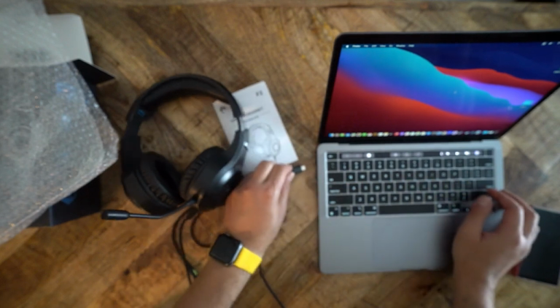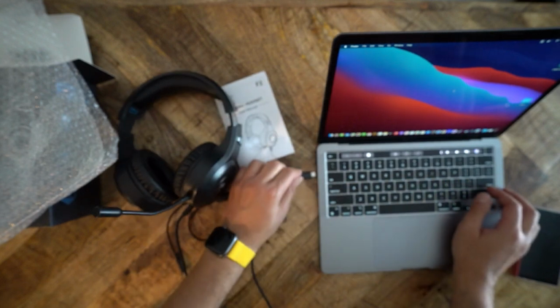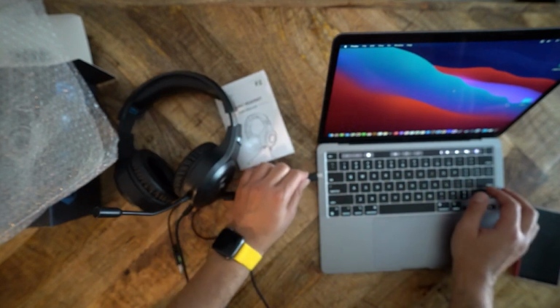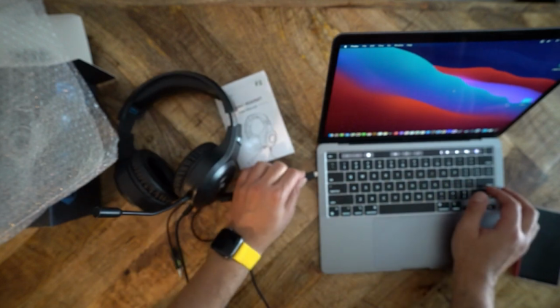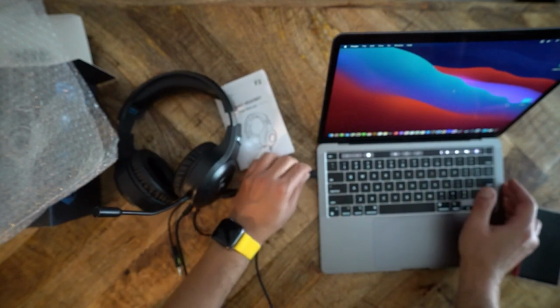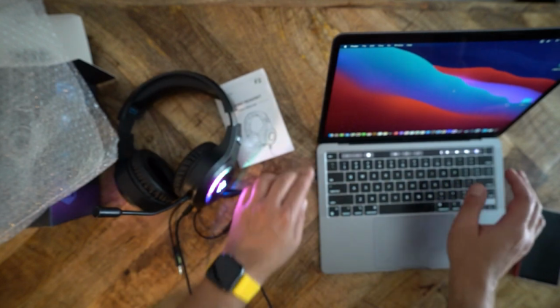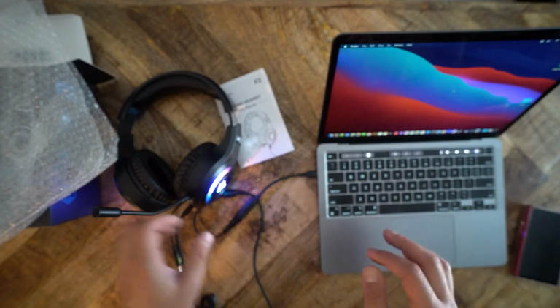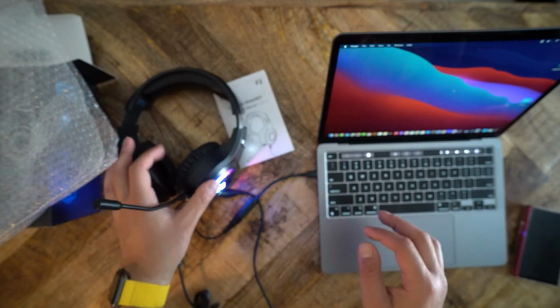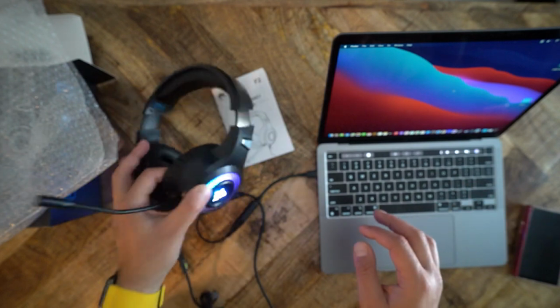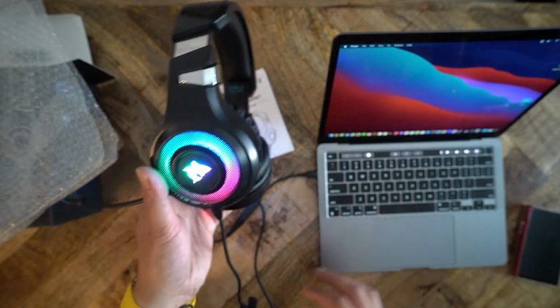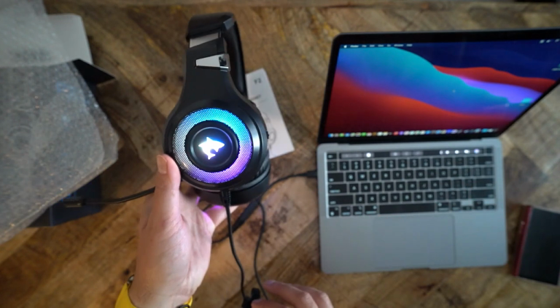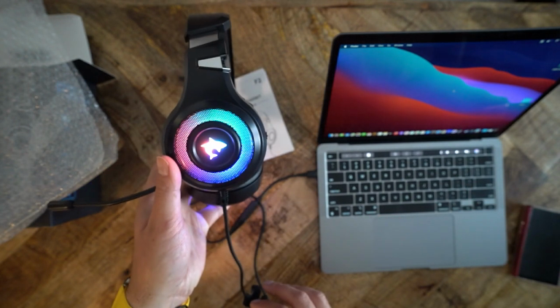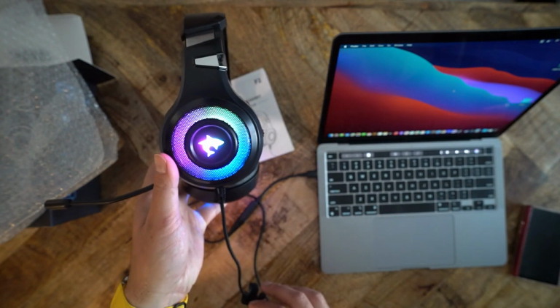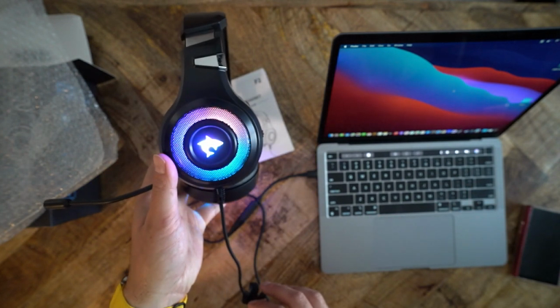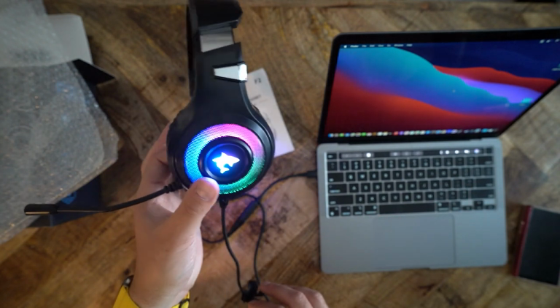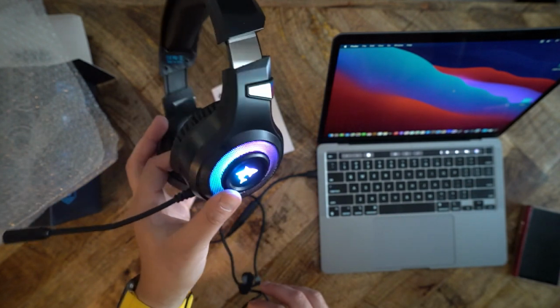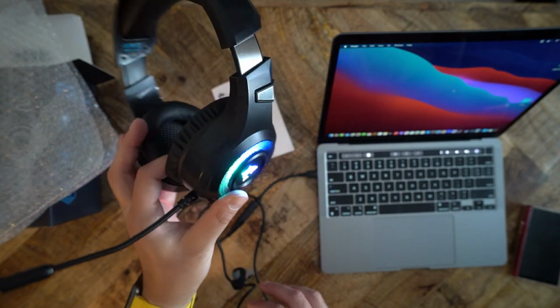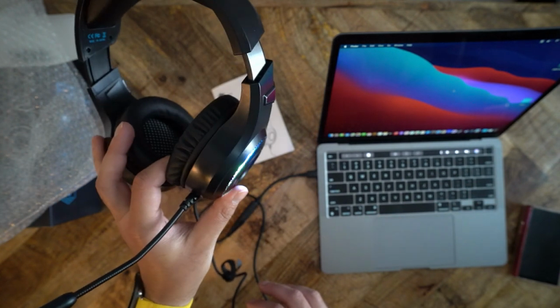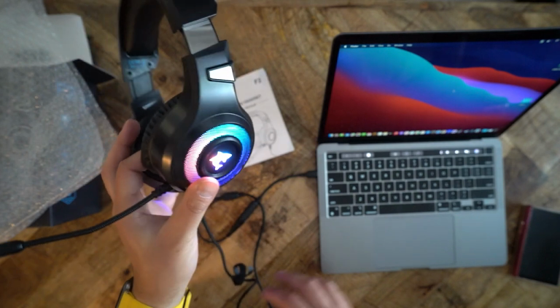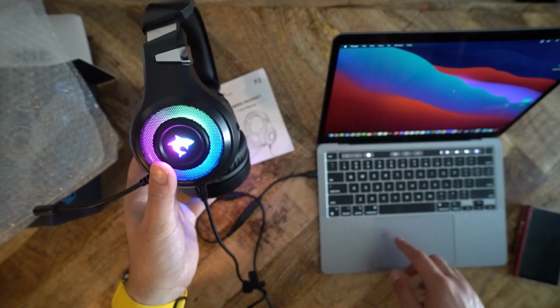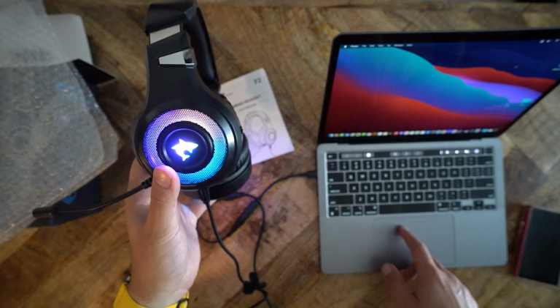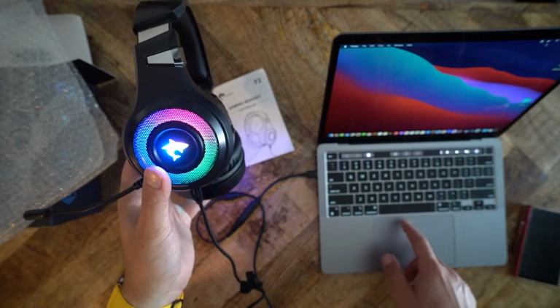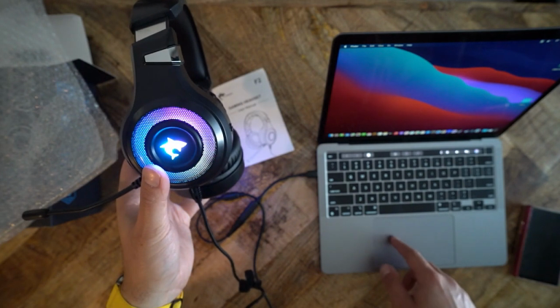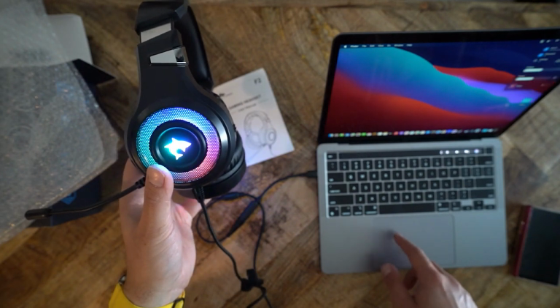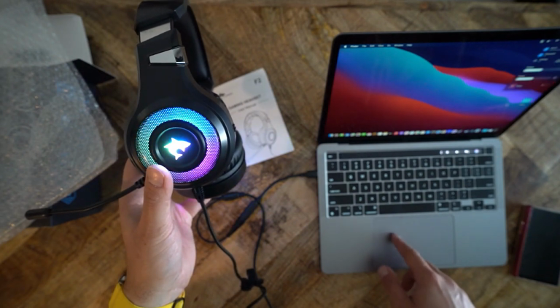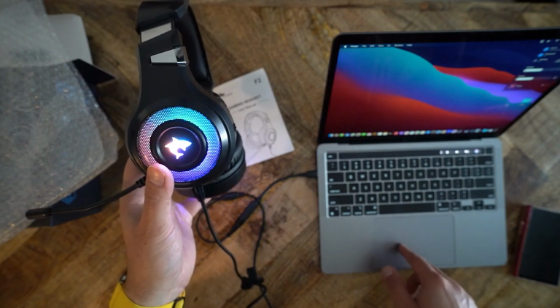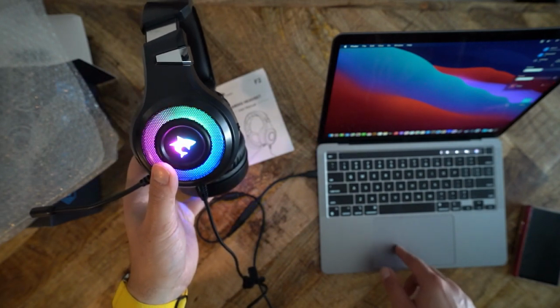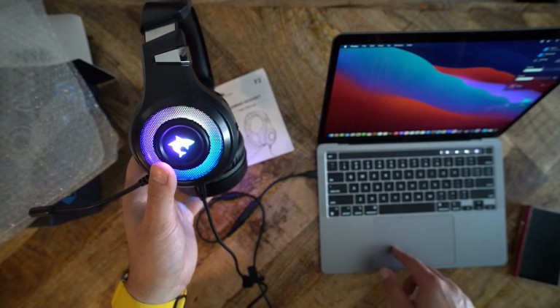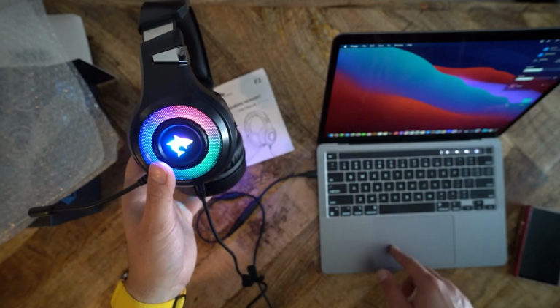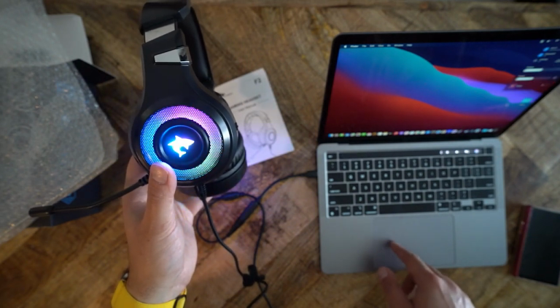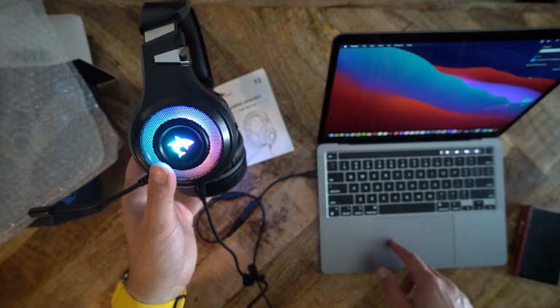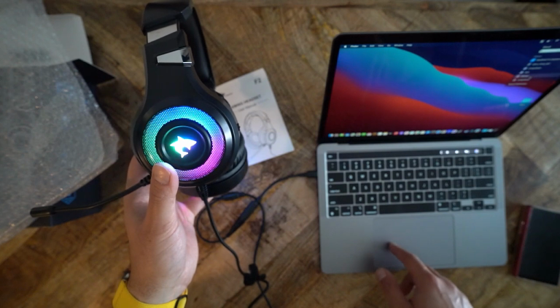You cannot change the LED colors. The headset will work with any device which has a headphone jack. Jay Anka also includes a 3.5mm splitter if your device does not support 4-pole functionality.